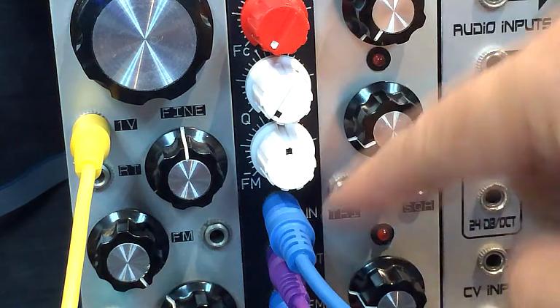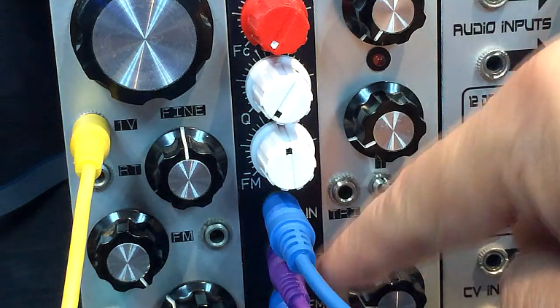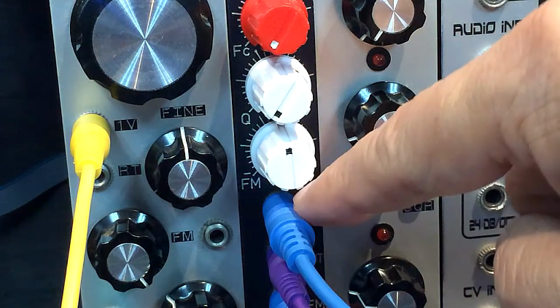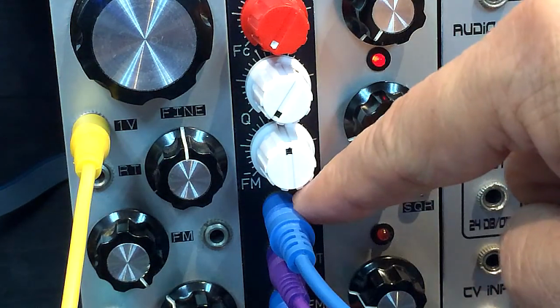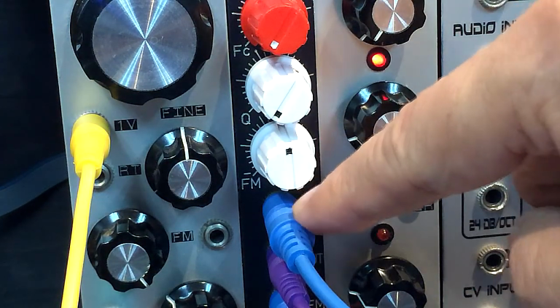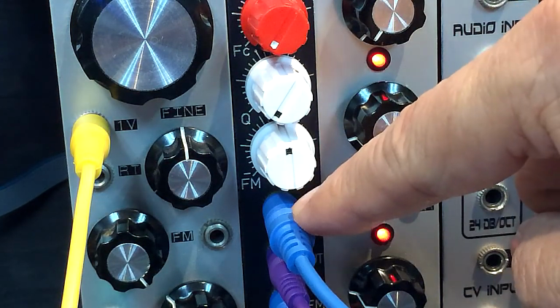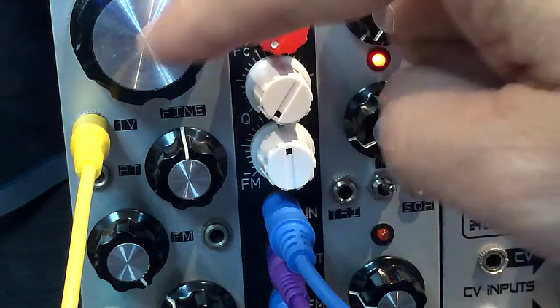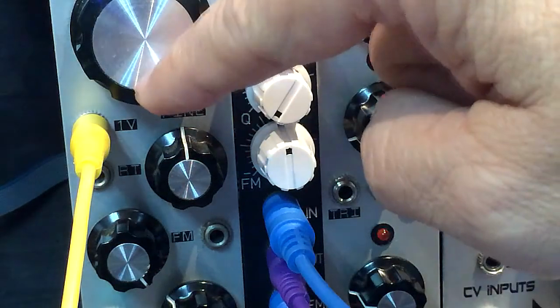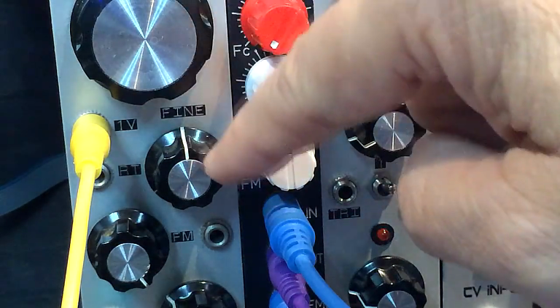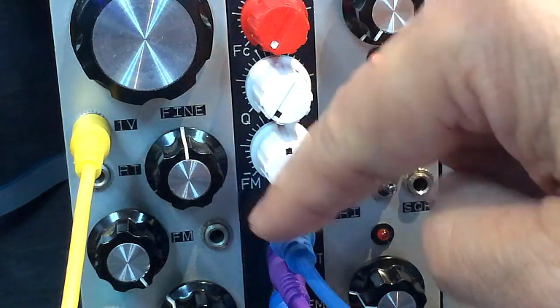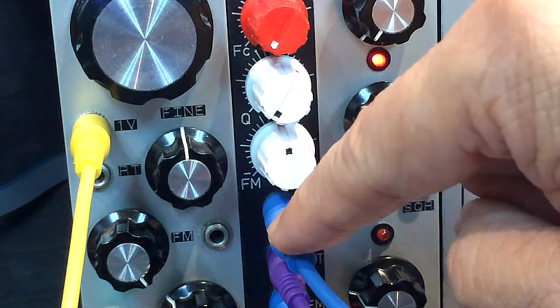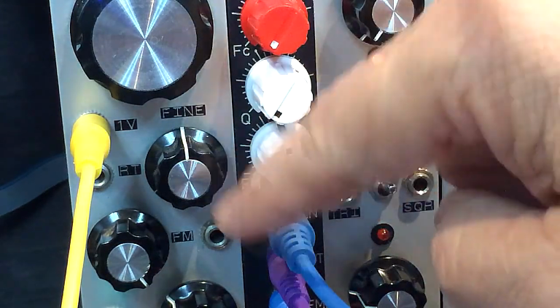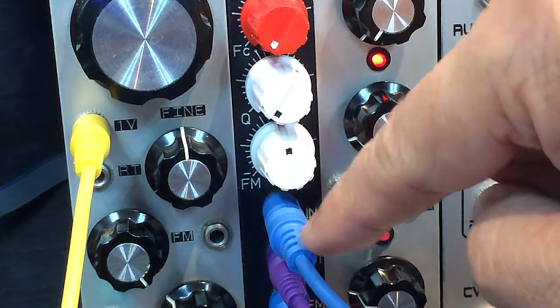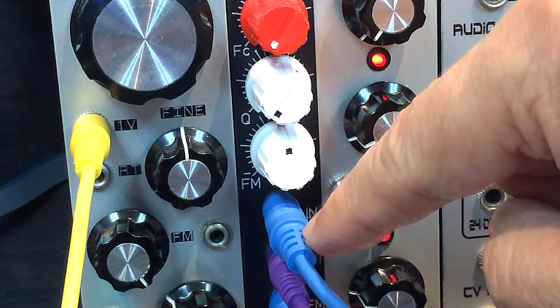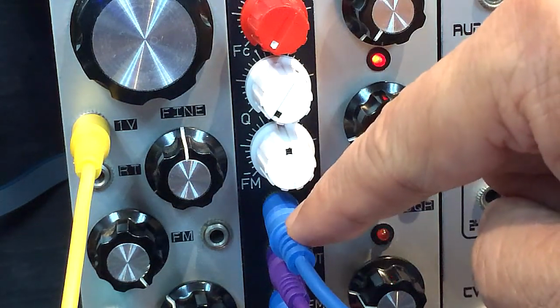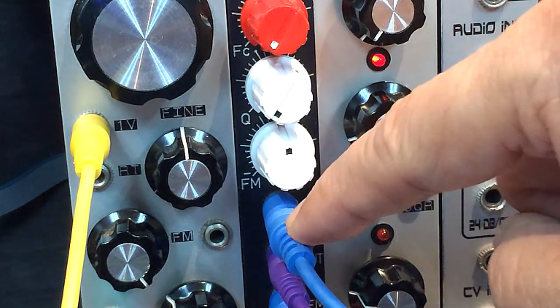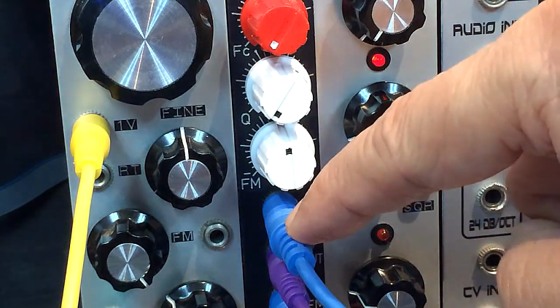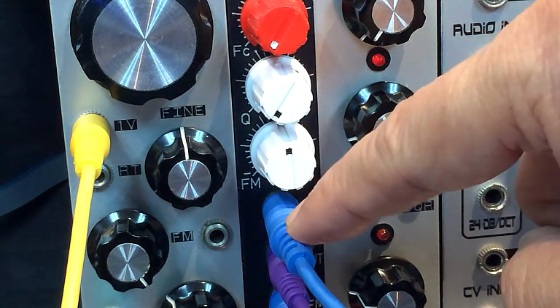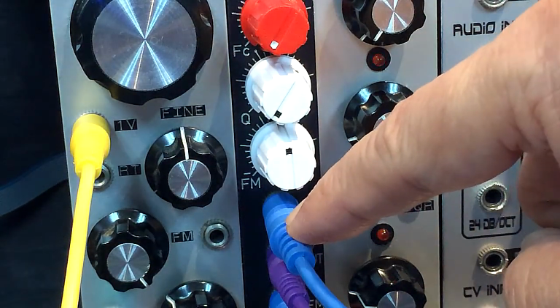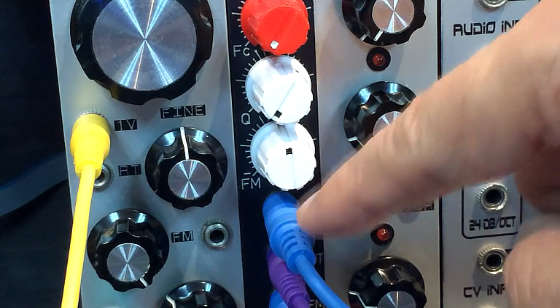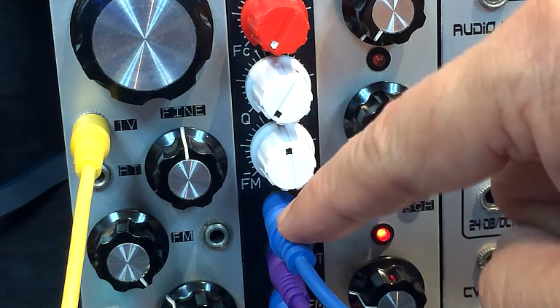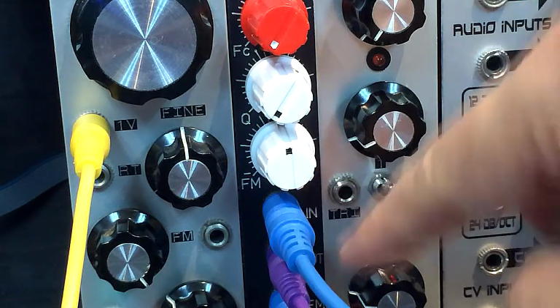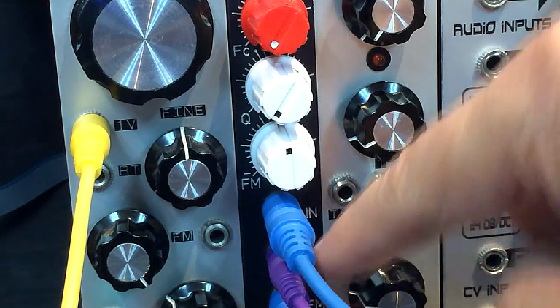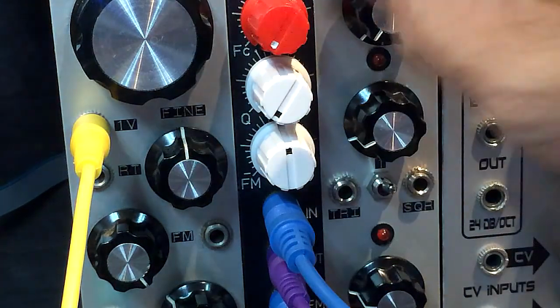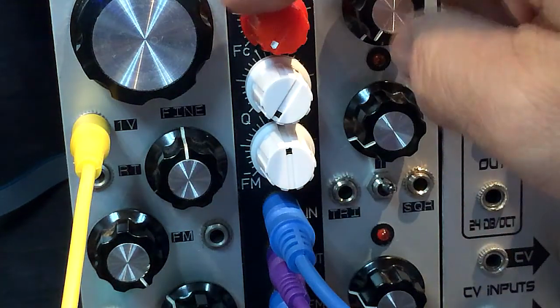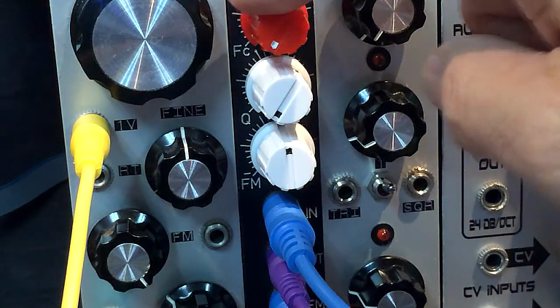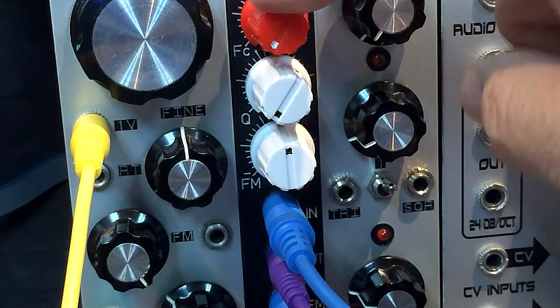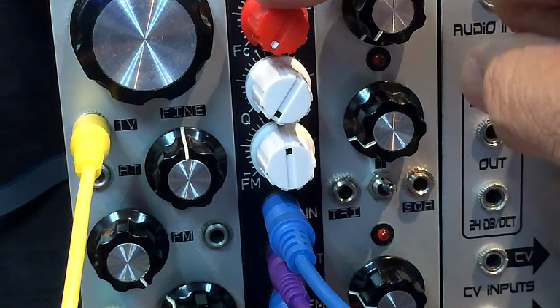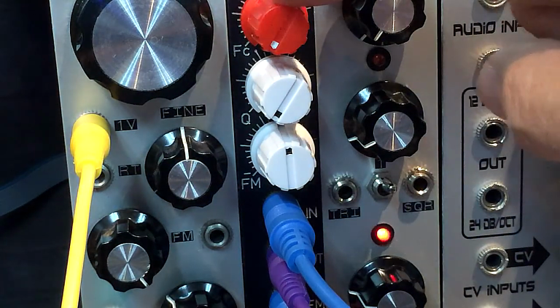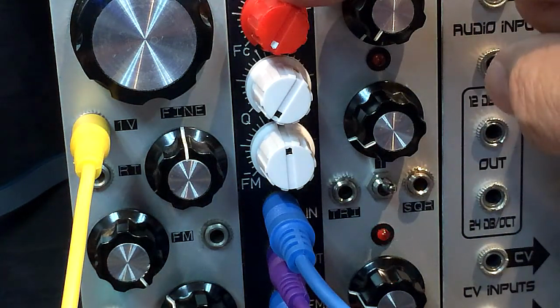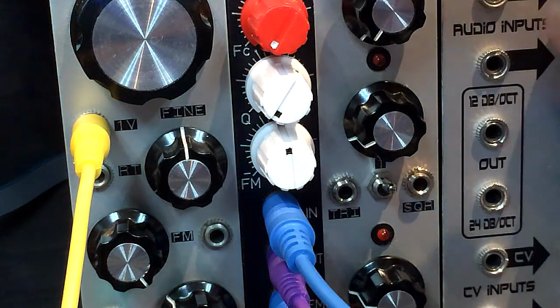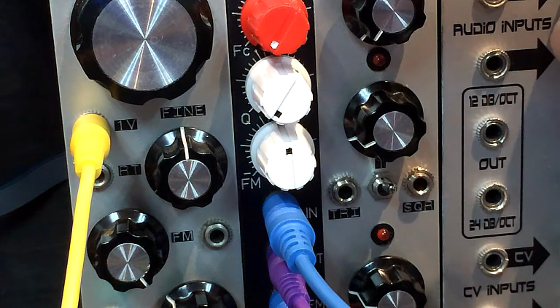I've hooked up an oscillator from here, a Pittsburgh oscillator with a pulse wave in here. Let's listen to it — I've just got a sequence here.